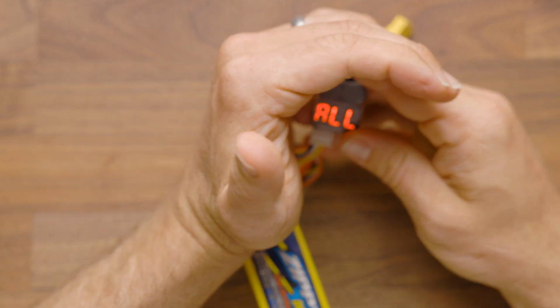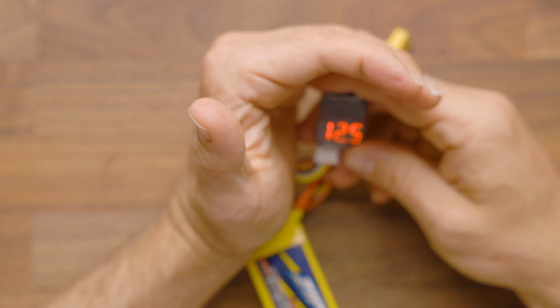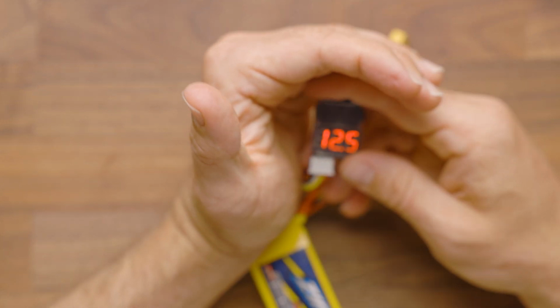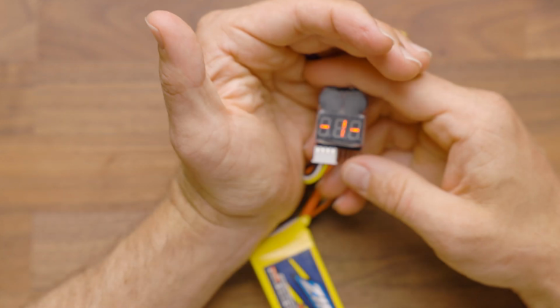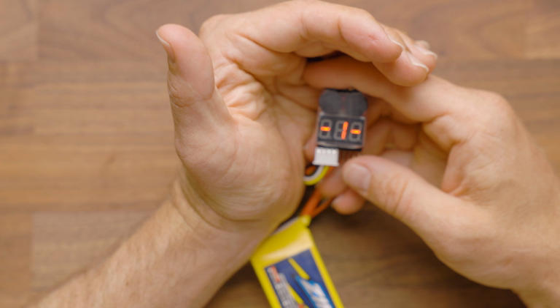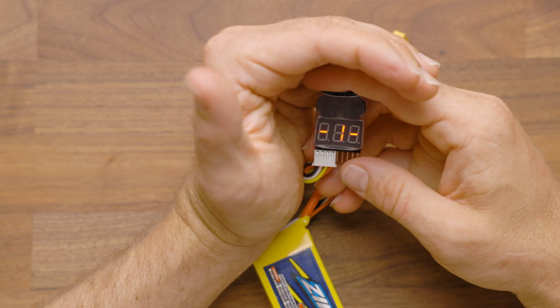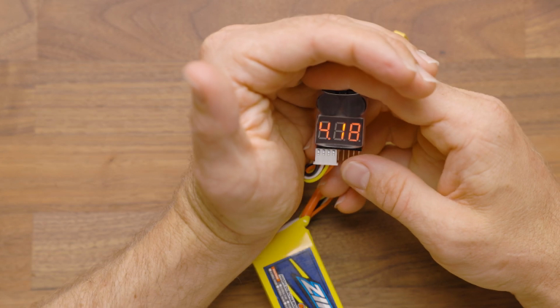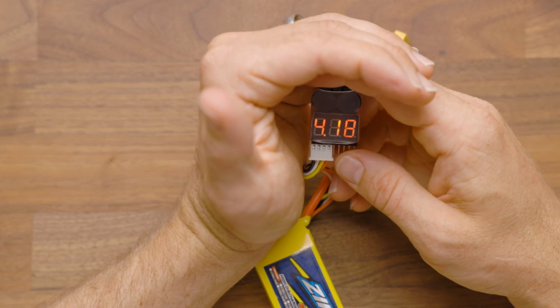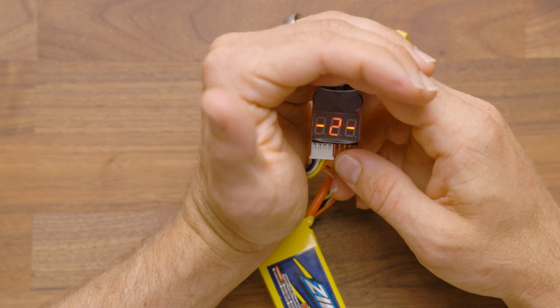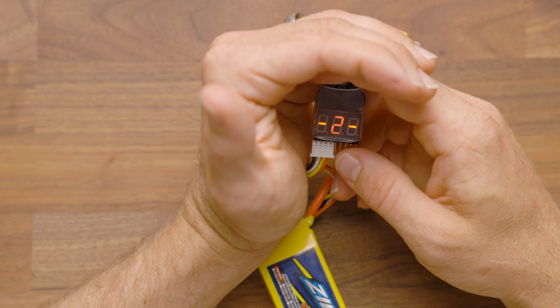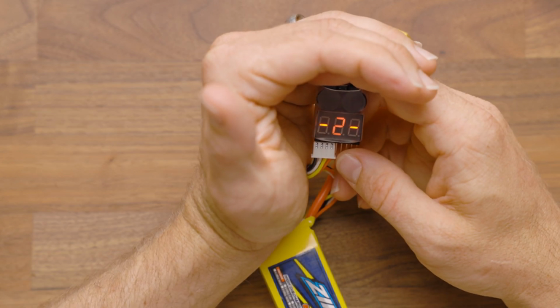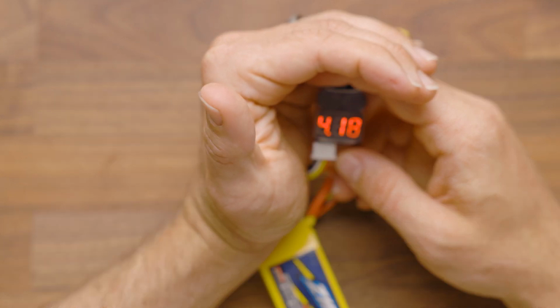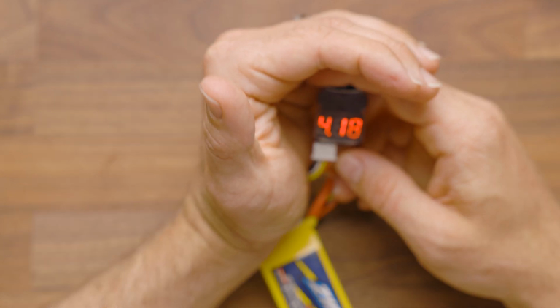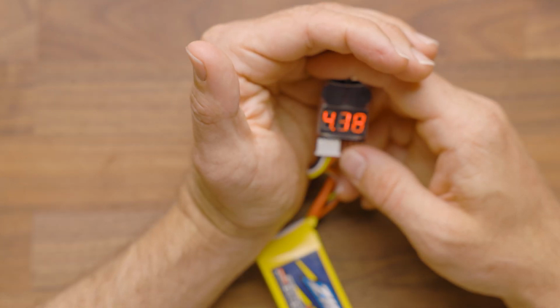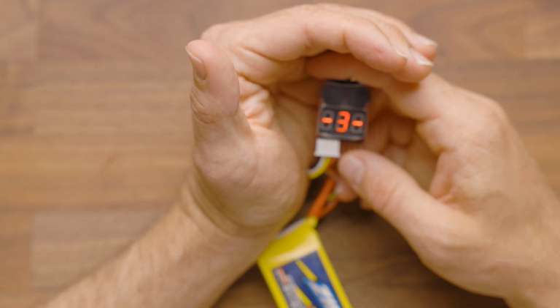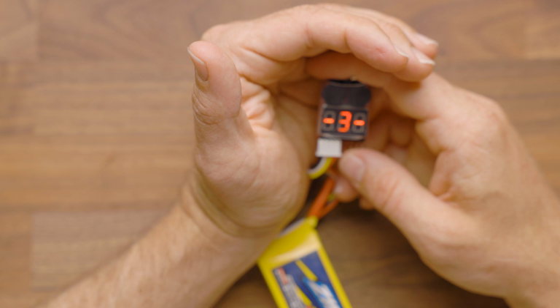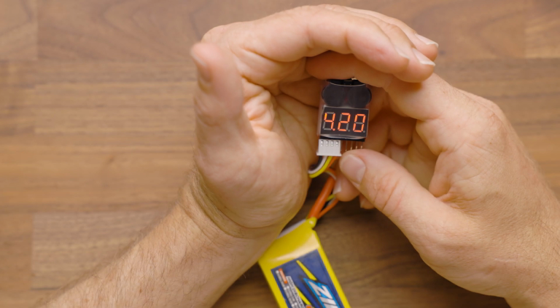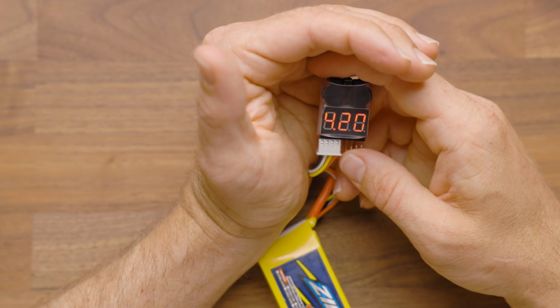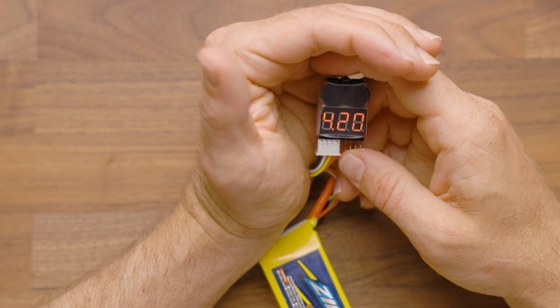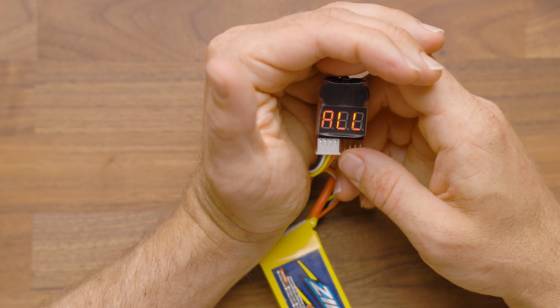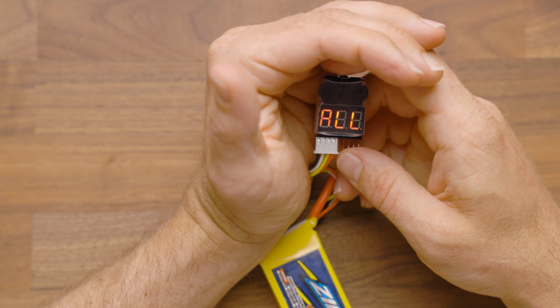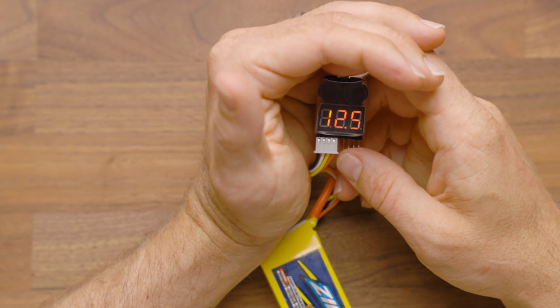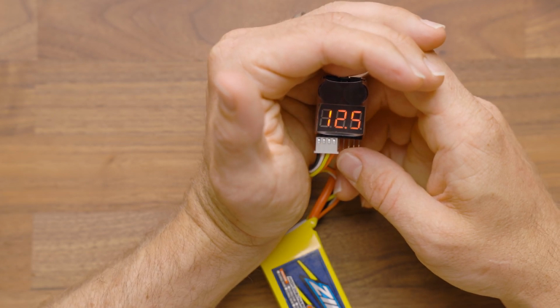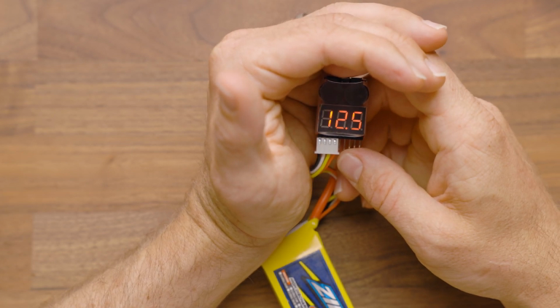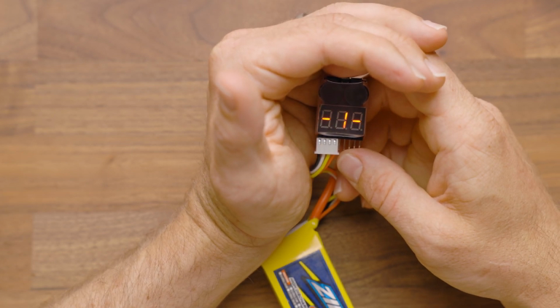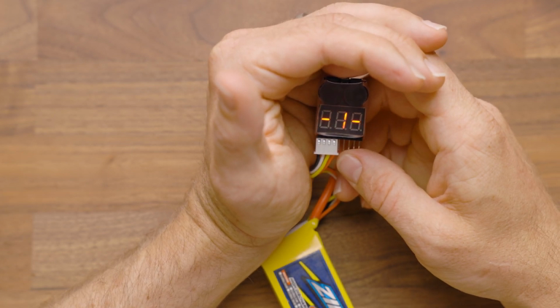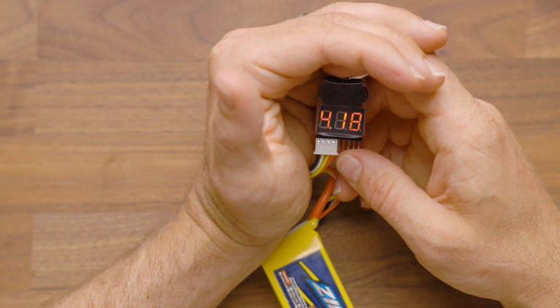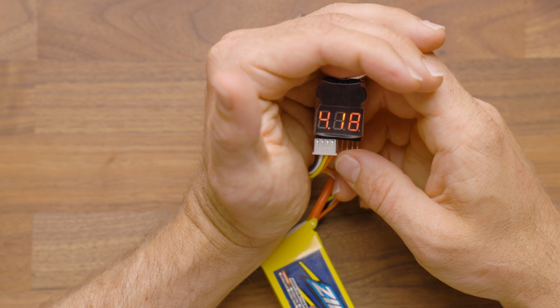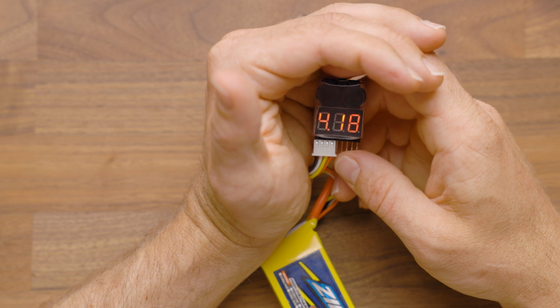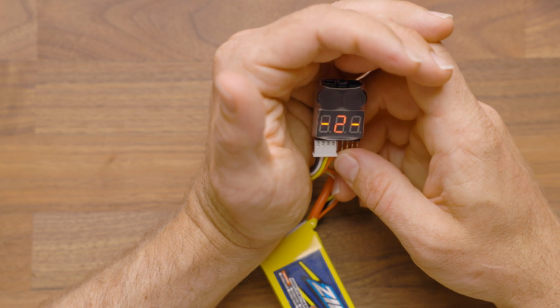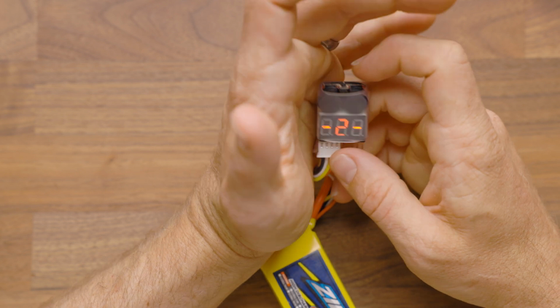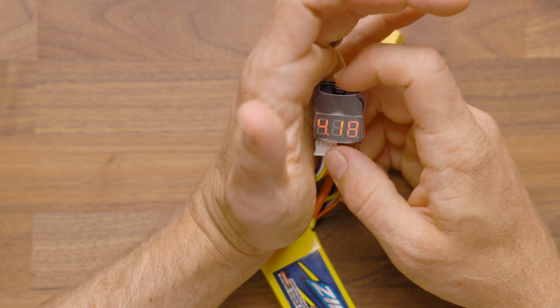Now you'll see the numbers are going to count through. You can see the voltage for each cell. It will cycle through one by one, showing you all of the voltages. The whole pack is 12.5V, cell 1 is 4.18V, and so on and so forth.